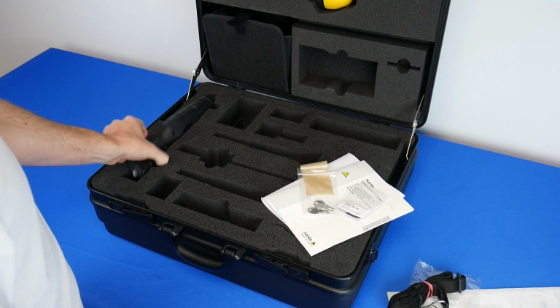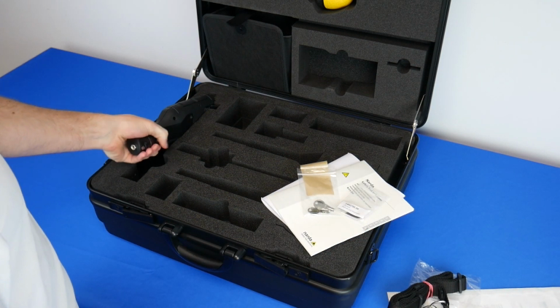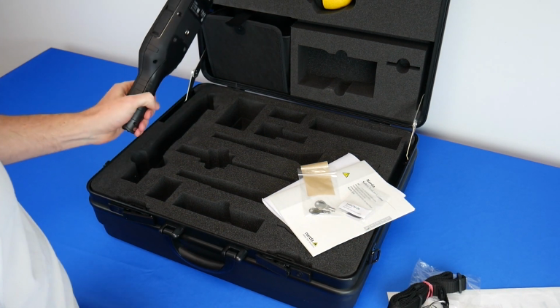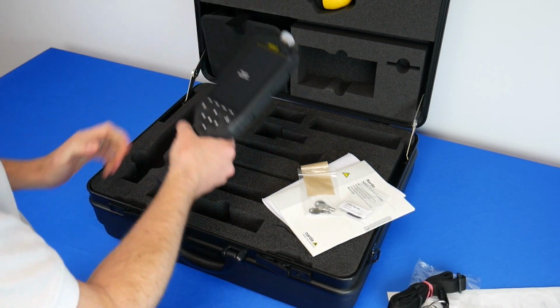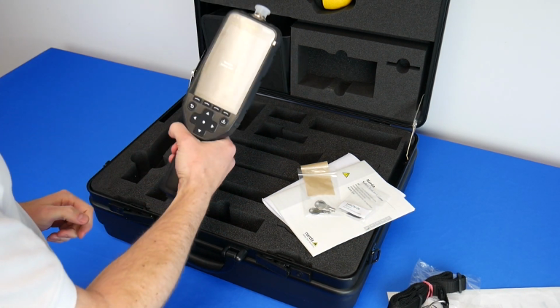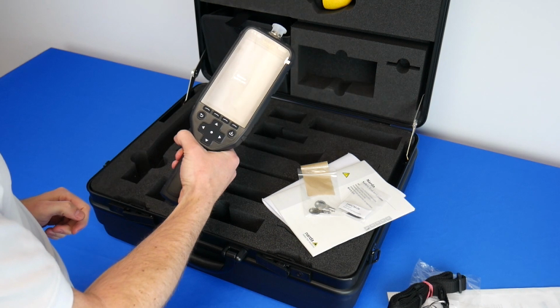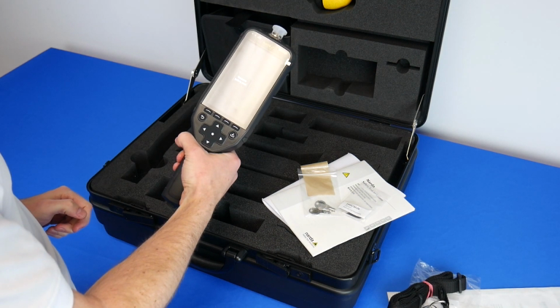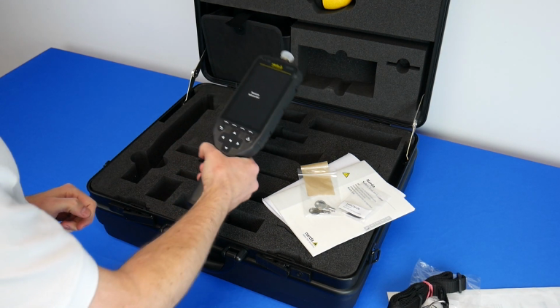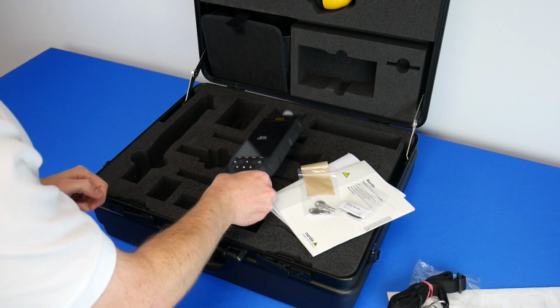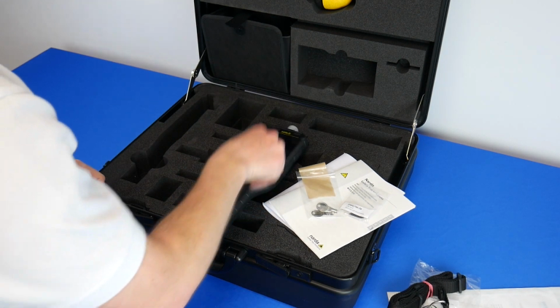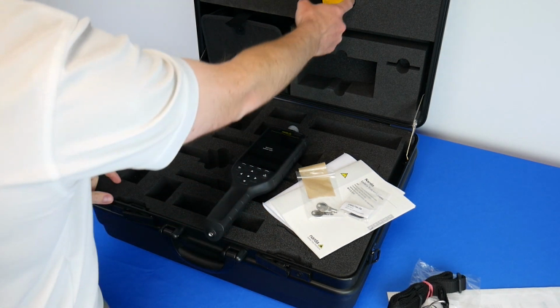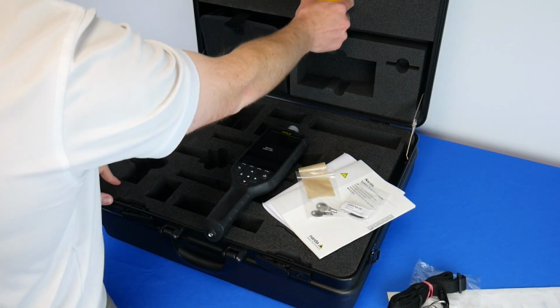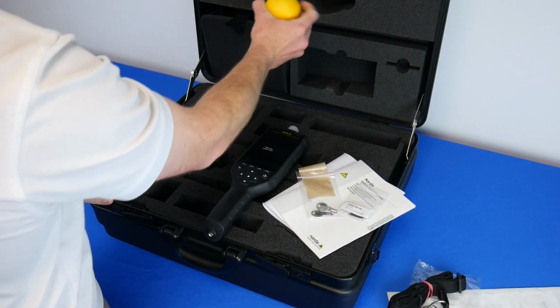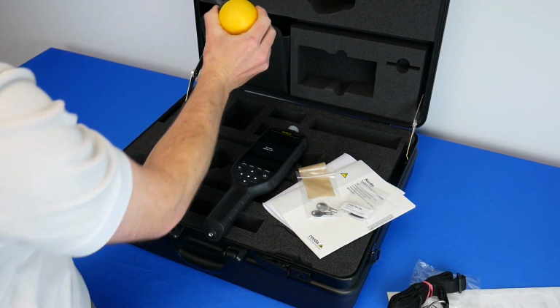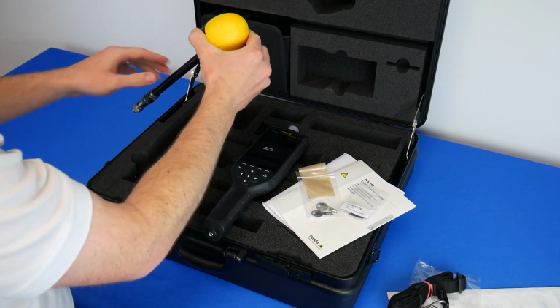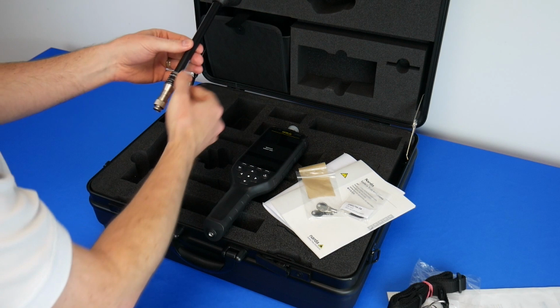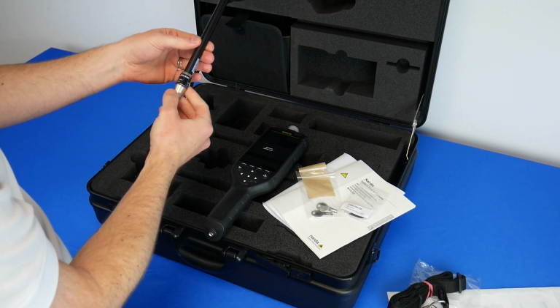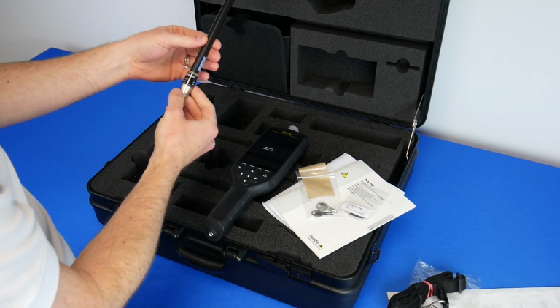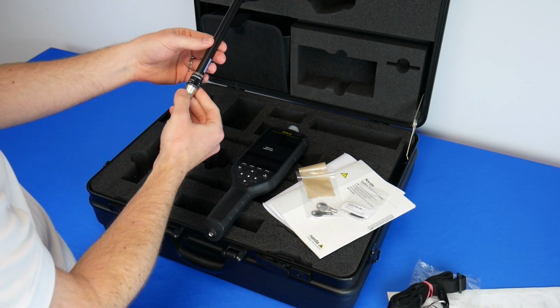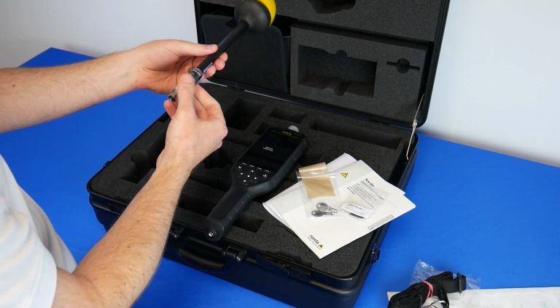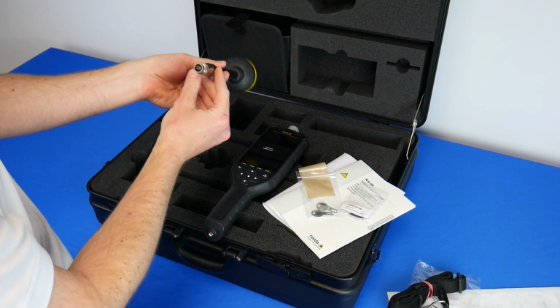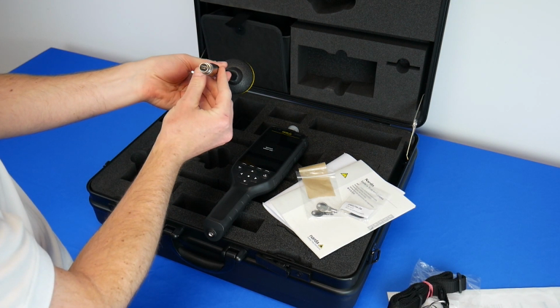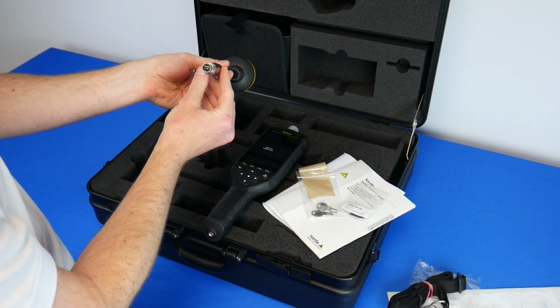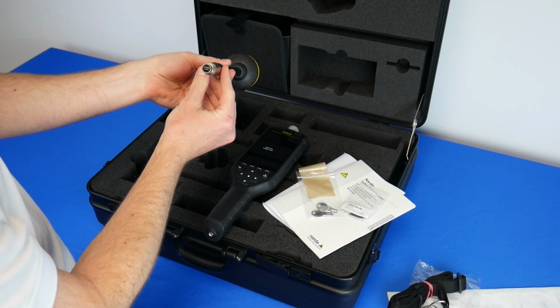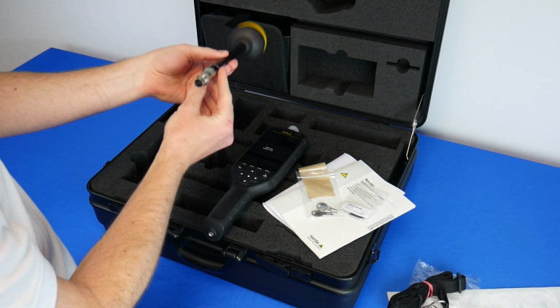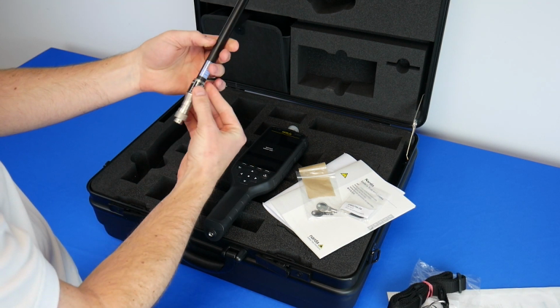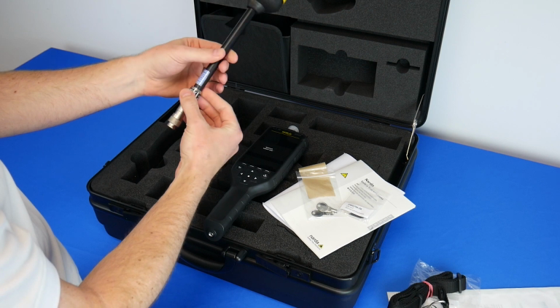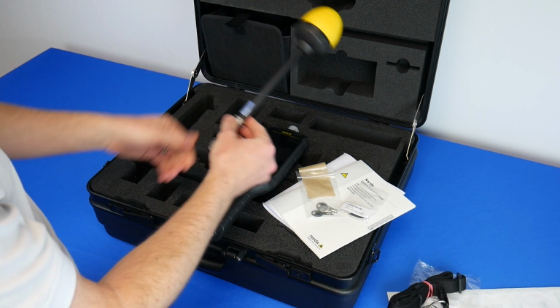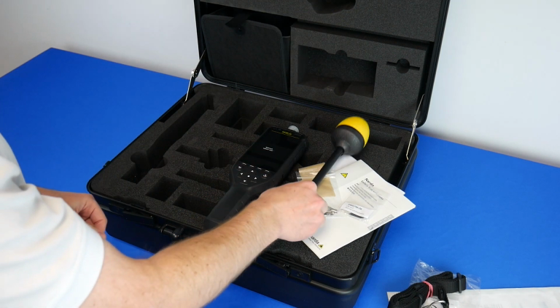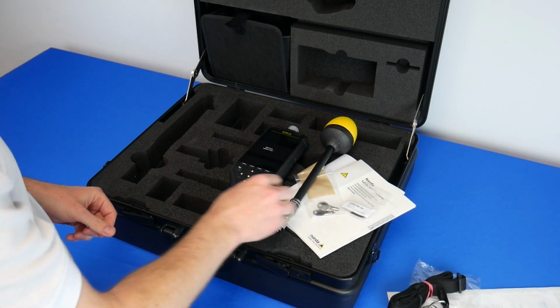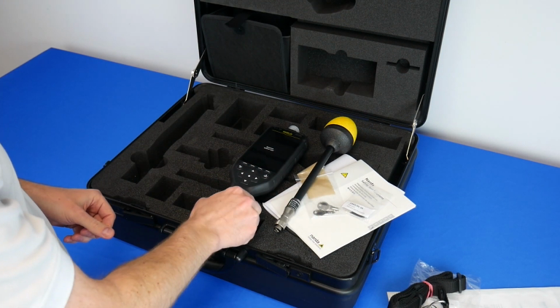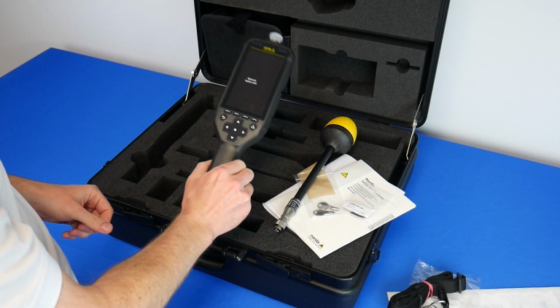The manuals are also available digitally on a USB drive. Here we have the Fieldman, and we also have one of the newer probes. This one is the EFD-0391, and as you can tell it has a new connector — this is a whole new system.